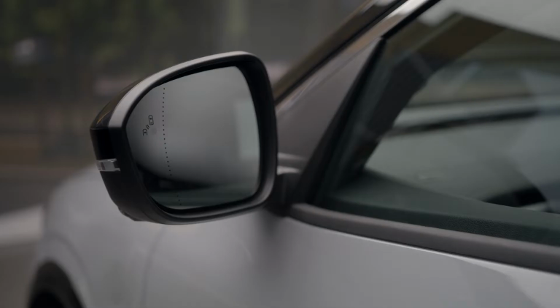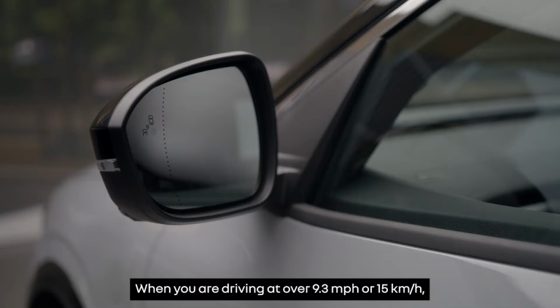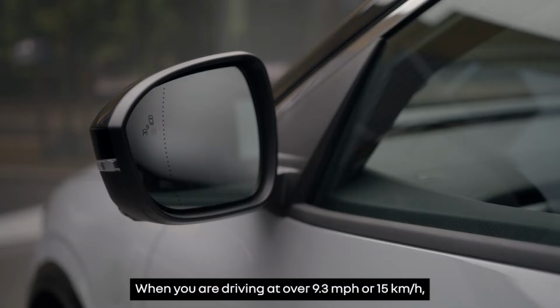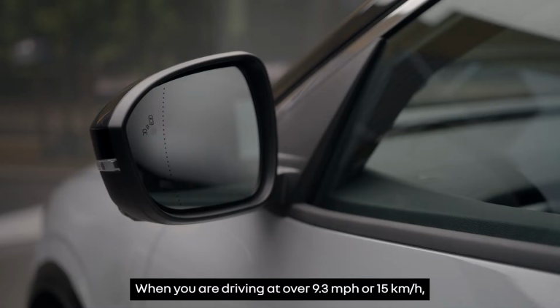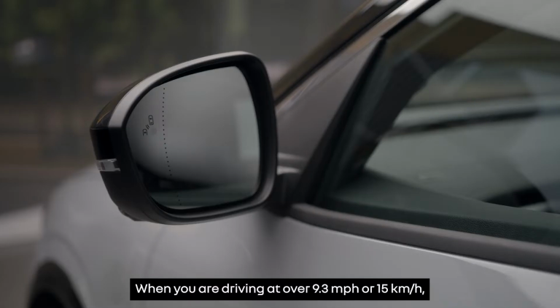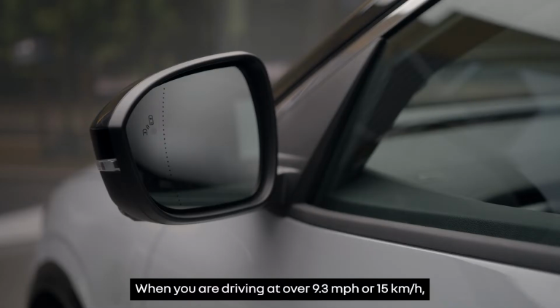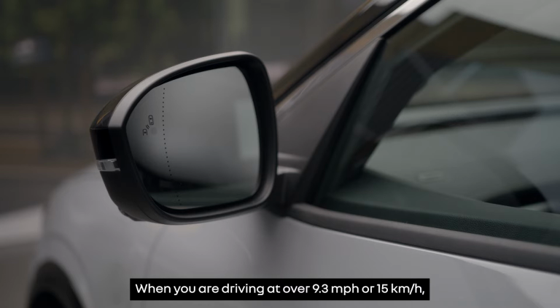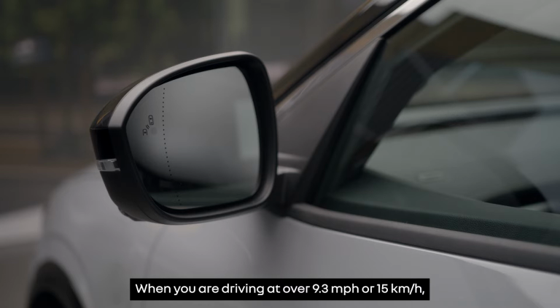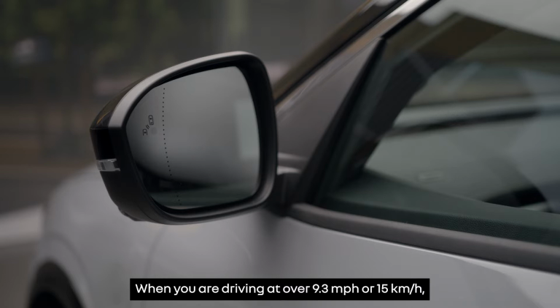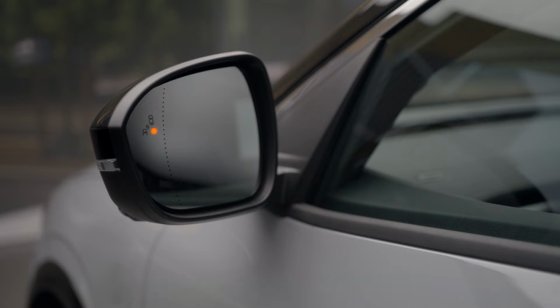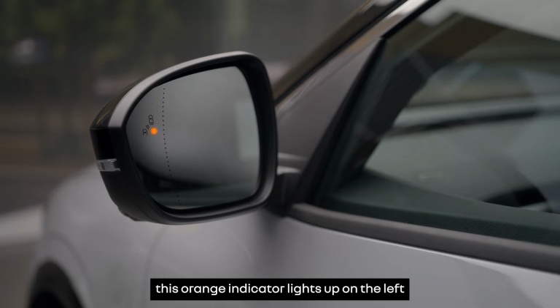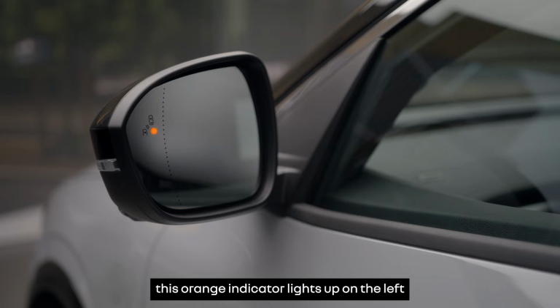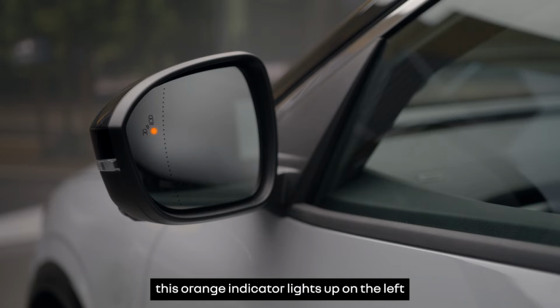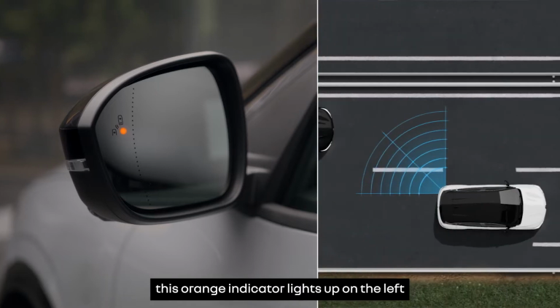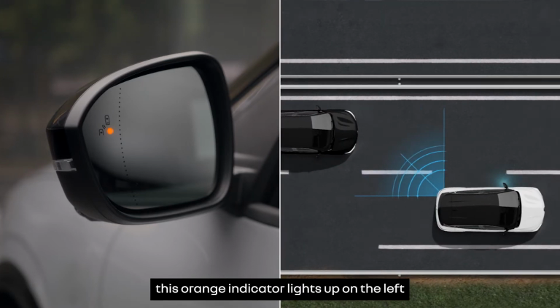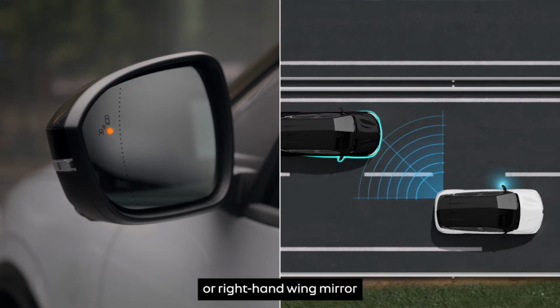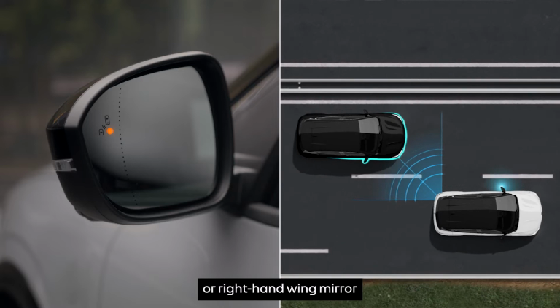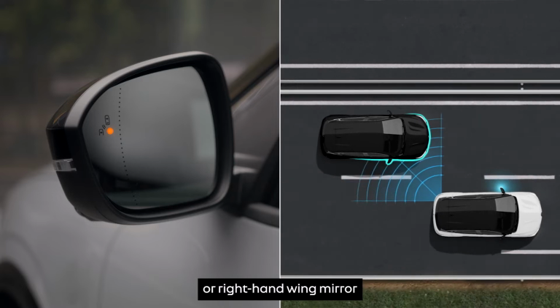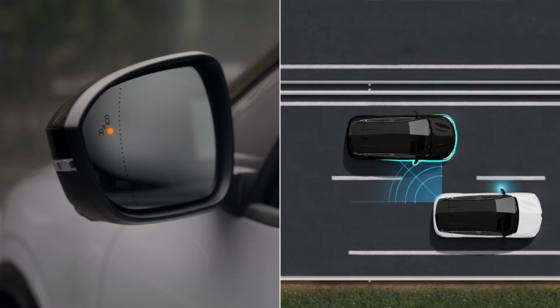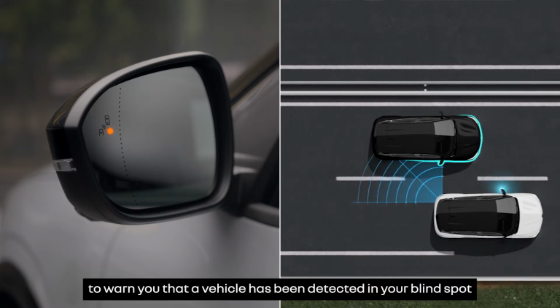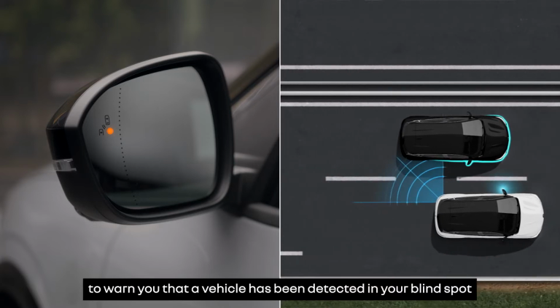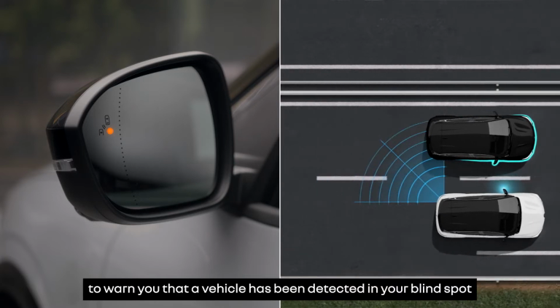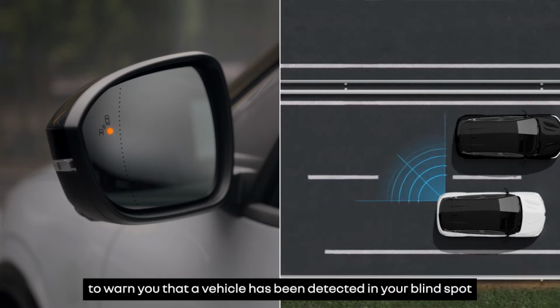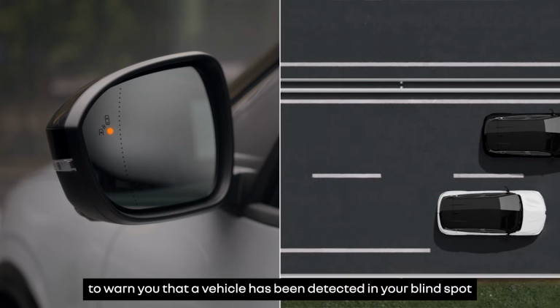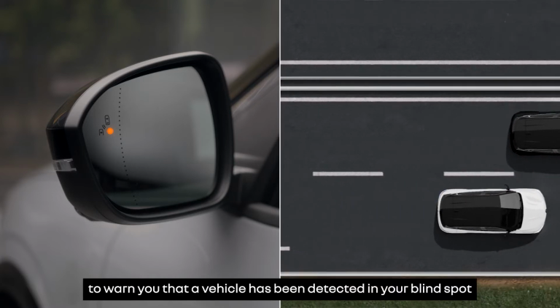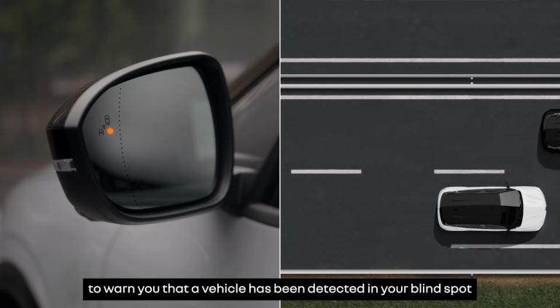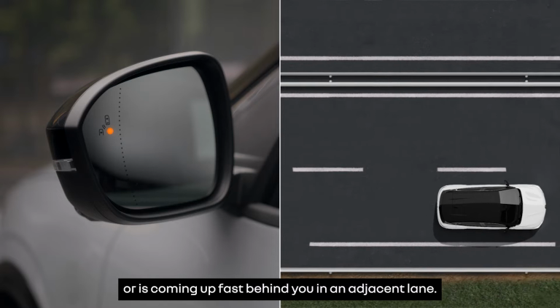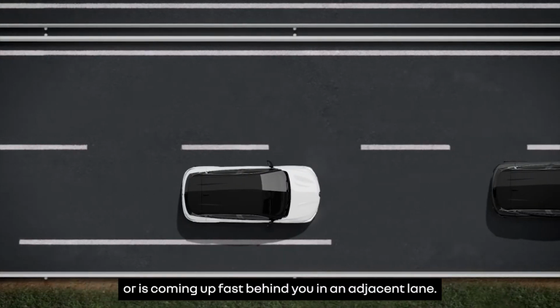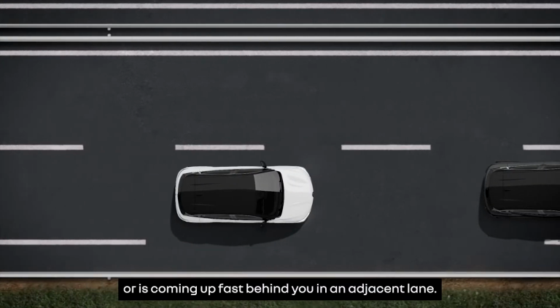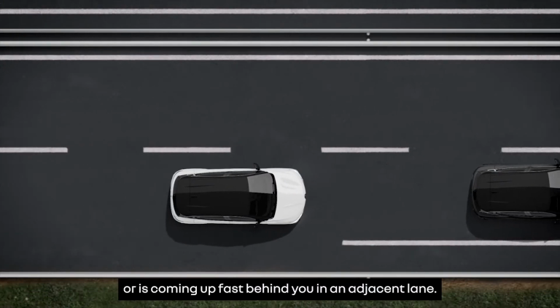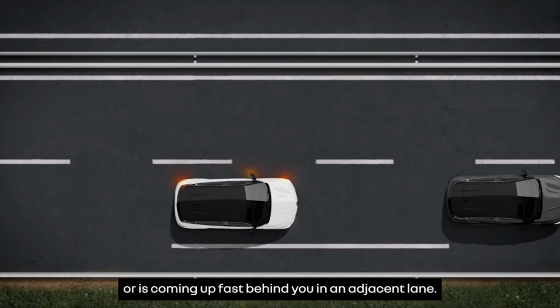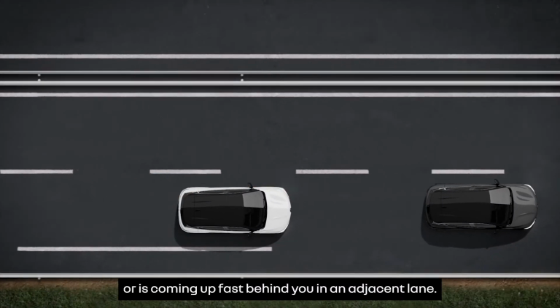When you're driving at over 9.3 miles per hour or 15 kilometers per hour, this orange indicator lights up on the left or right-hand wing mirror to warn you that a vehicle has been detected in your blind spot or is coming up fast behind you in an adjacent lane.